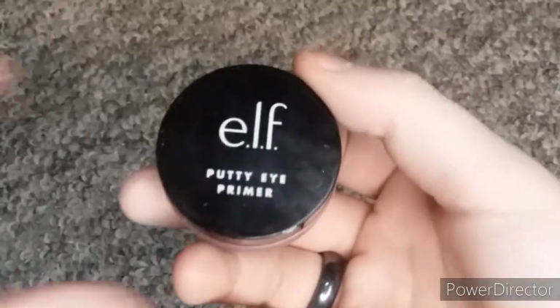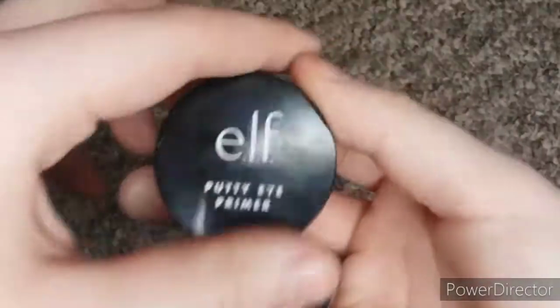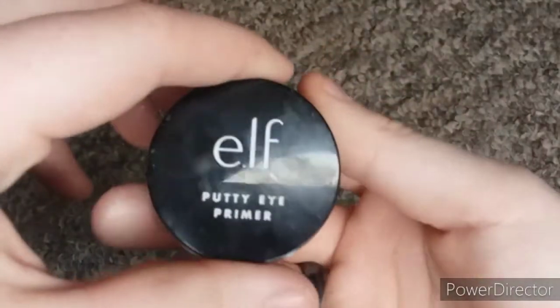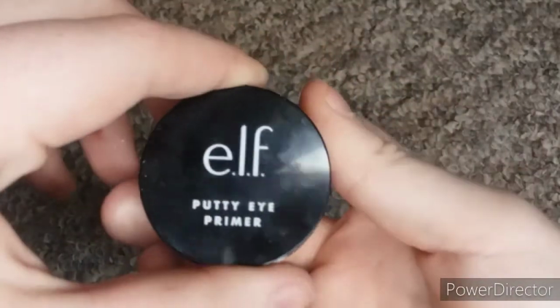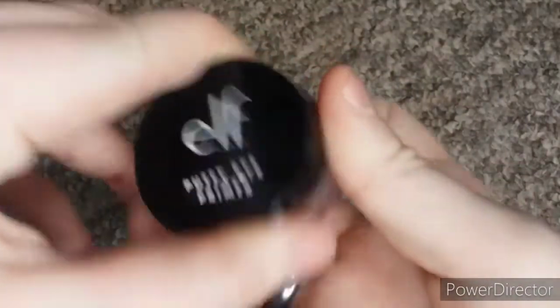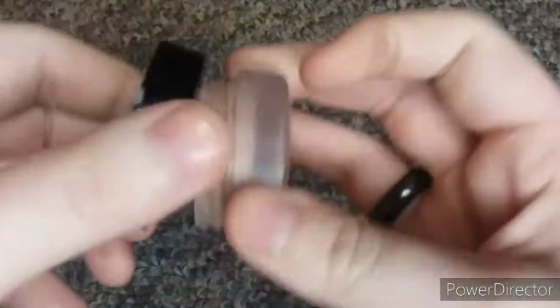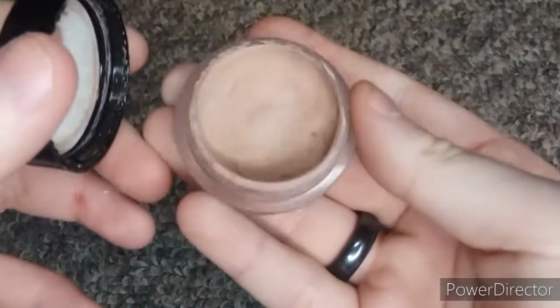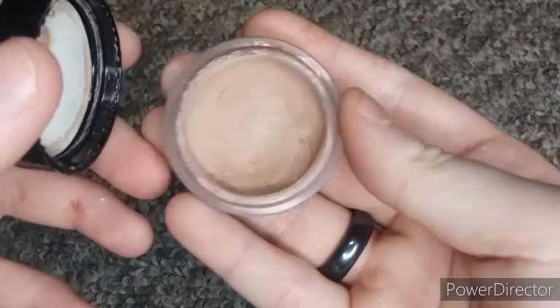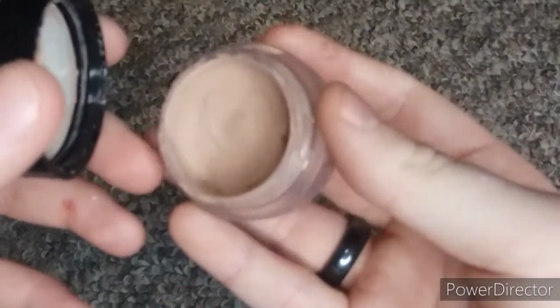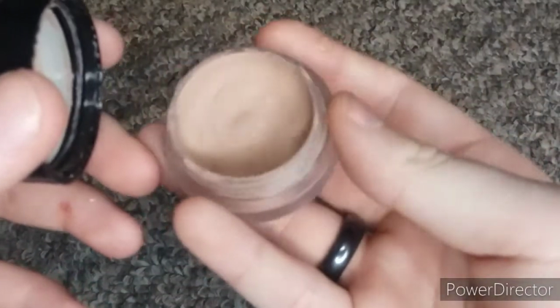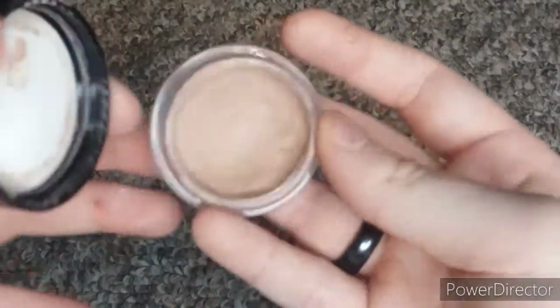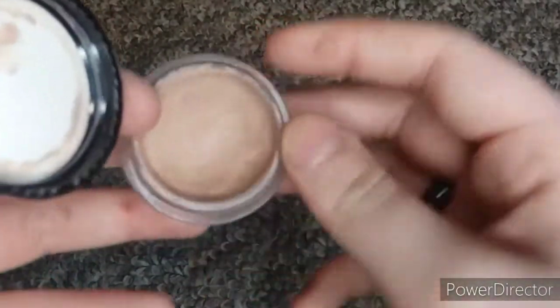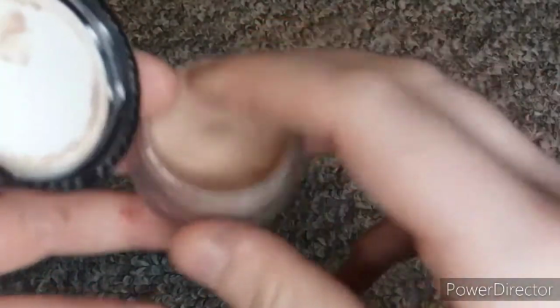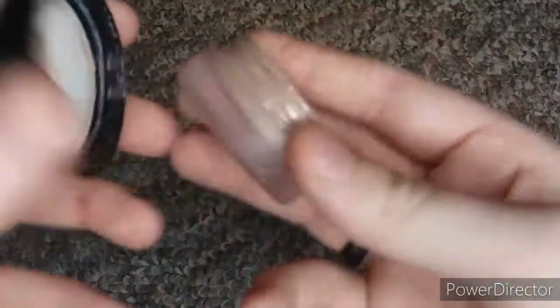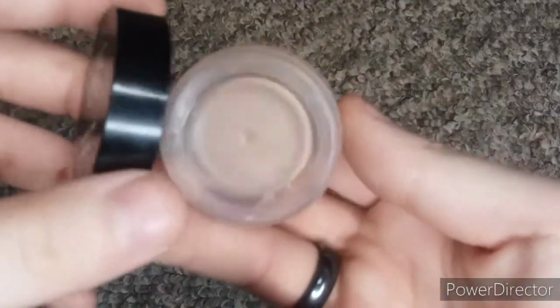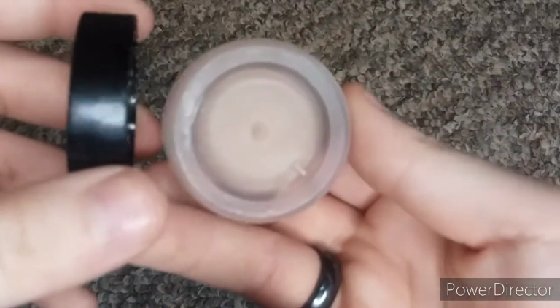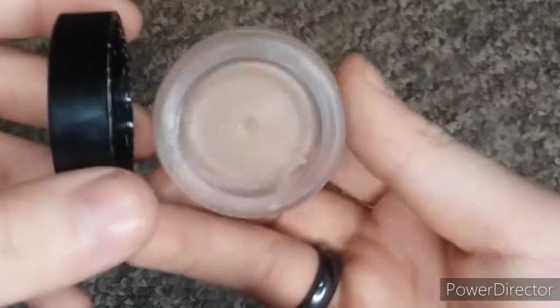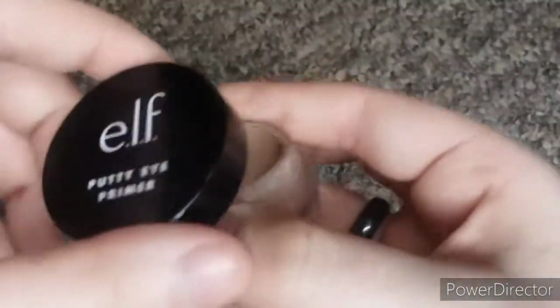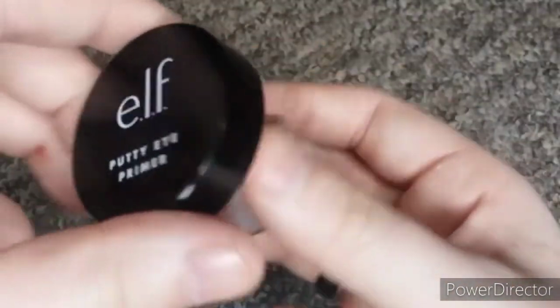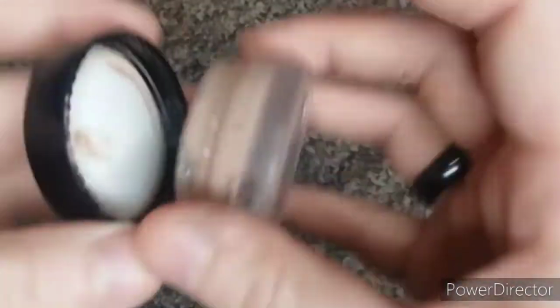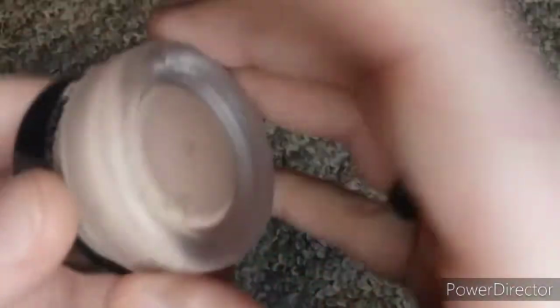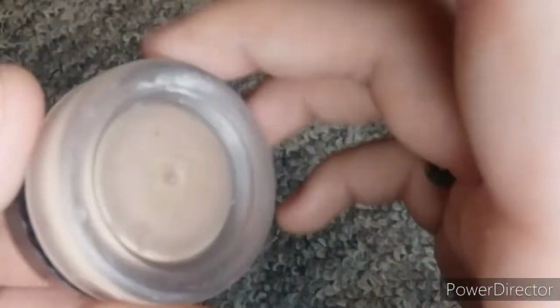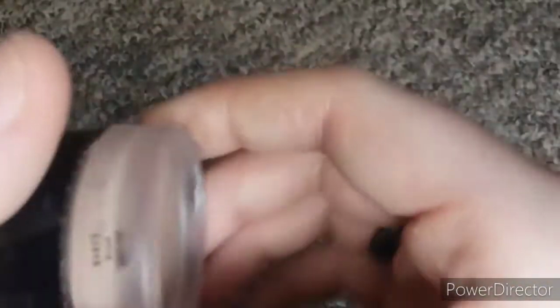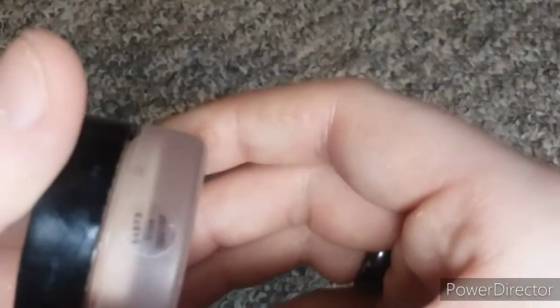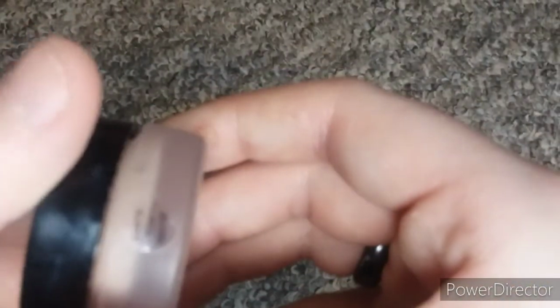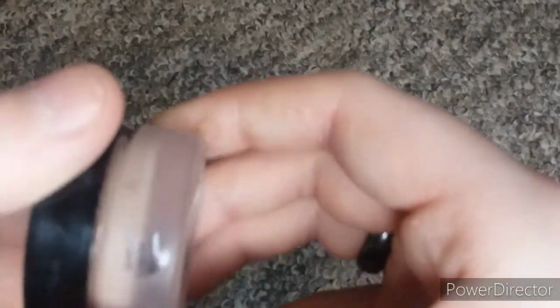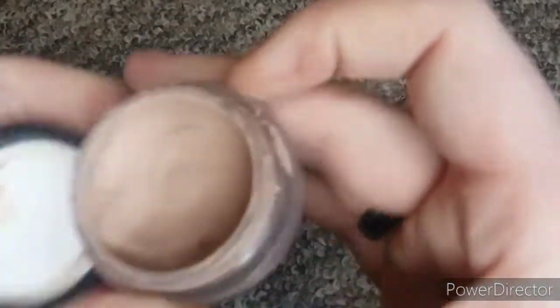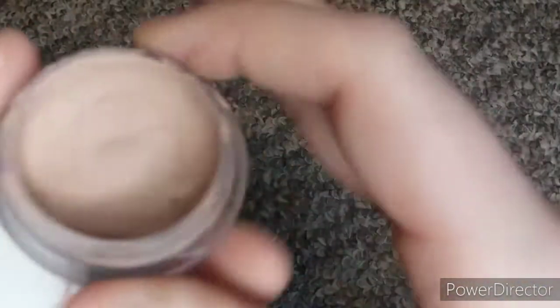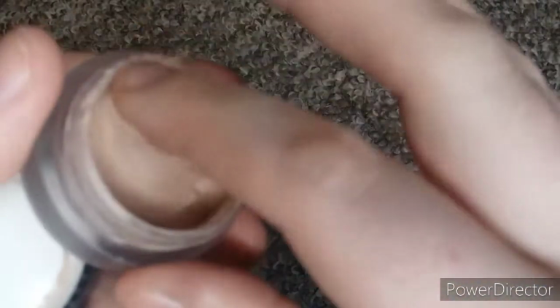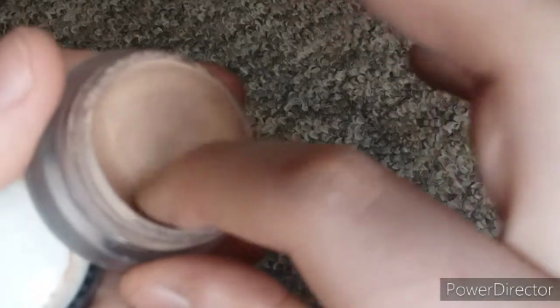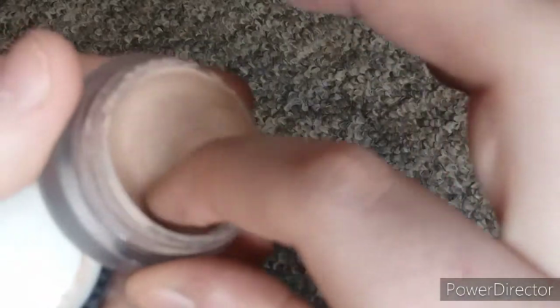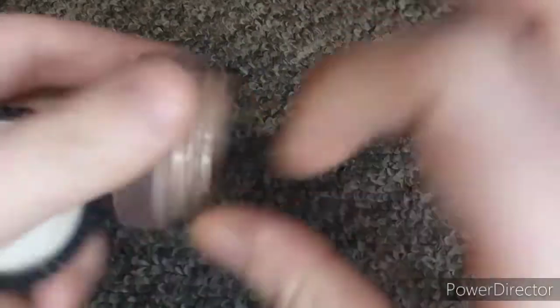I have another eye primer — this is the Elf Putty Primer in Rose, I believe. Yes, it's in Rose. It is too dark for me.